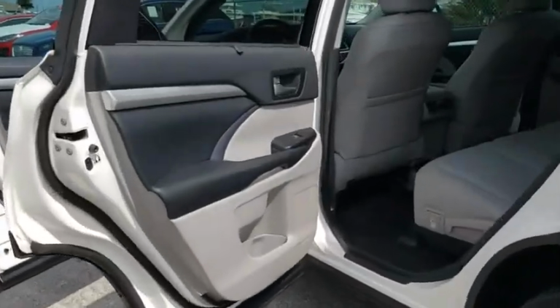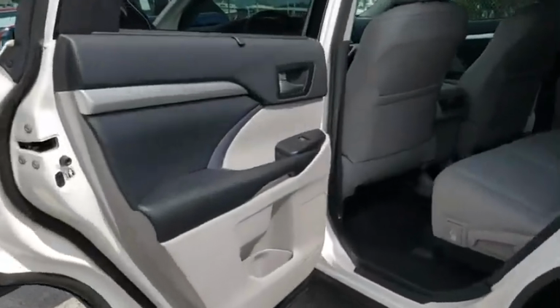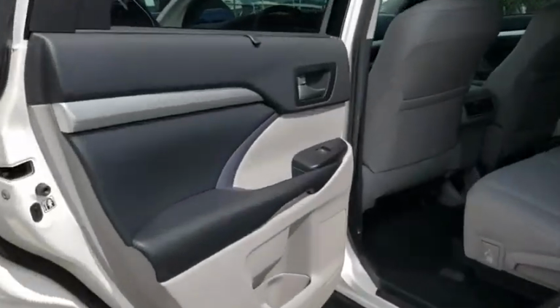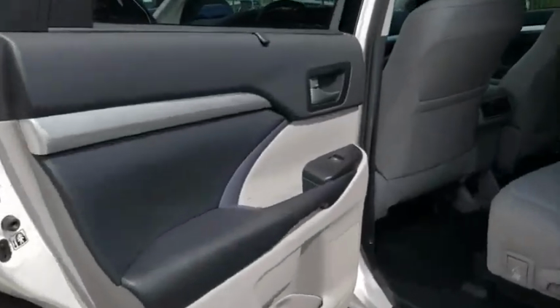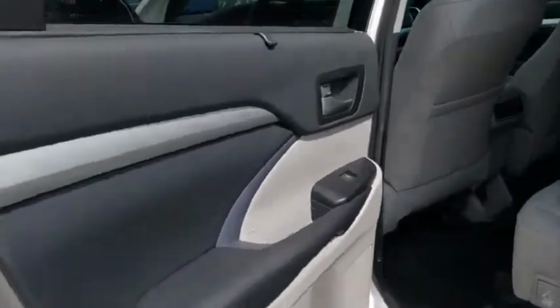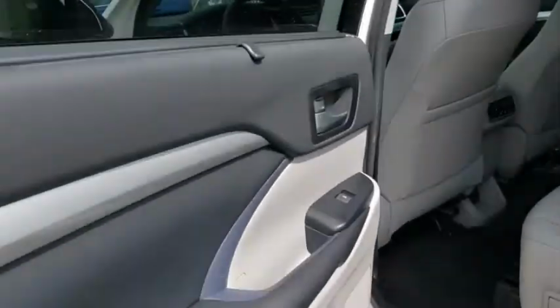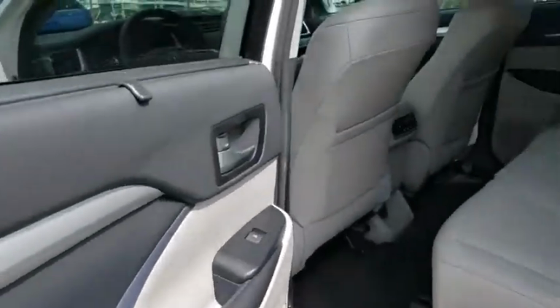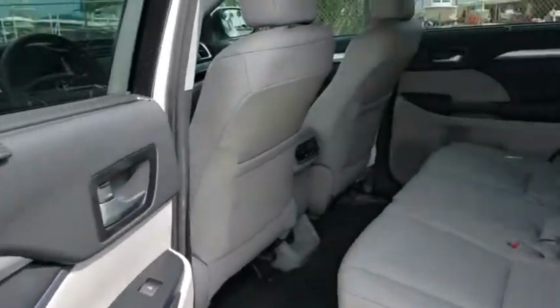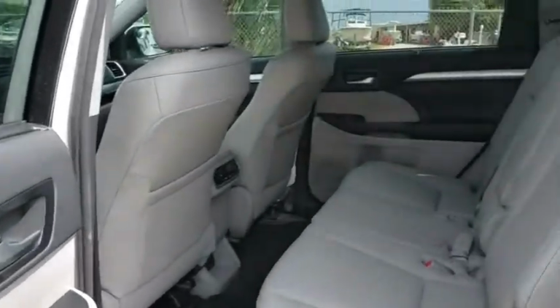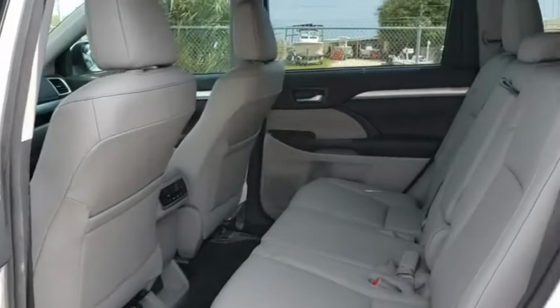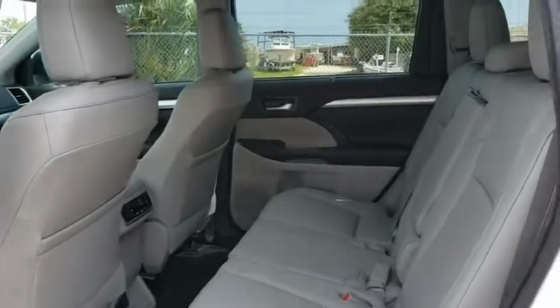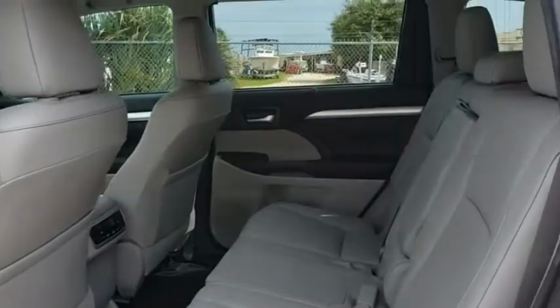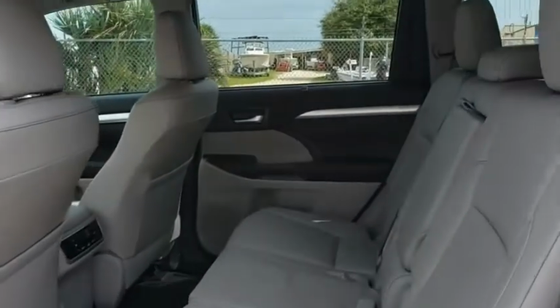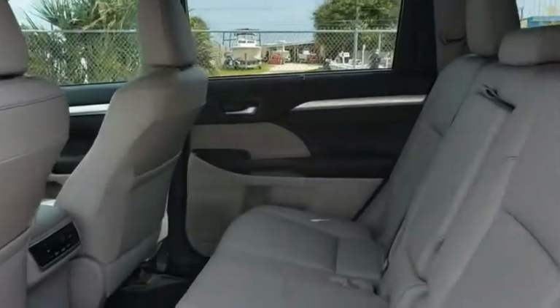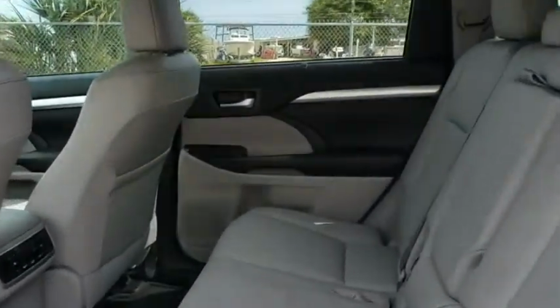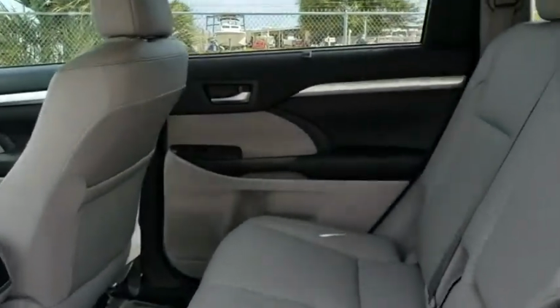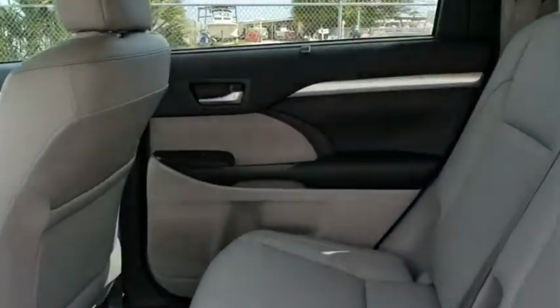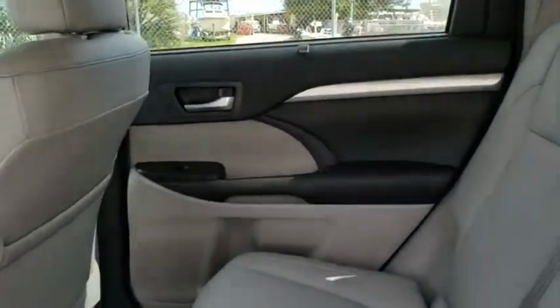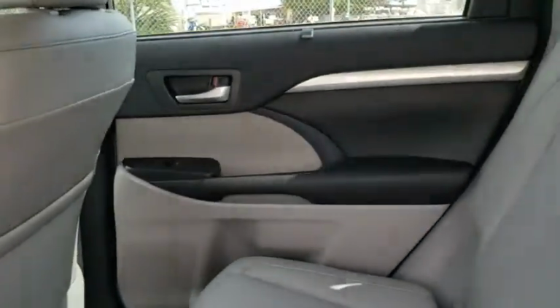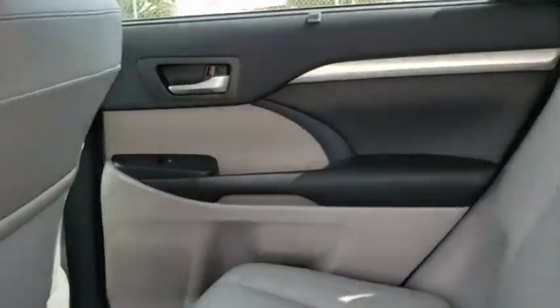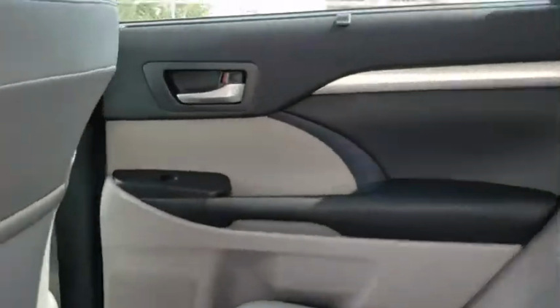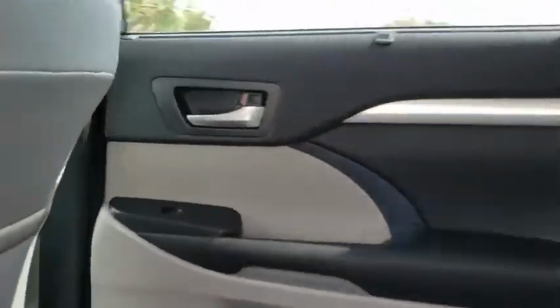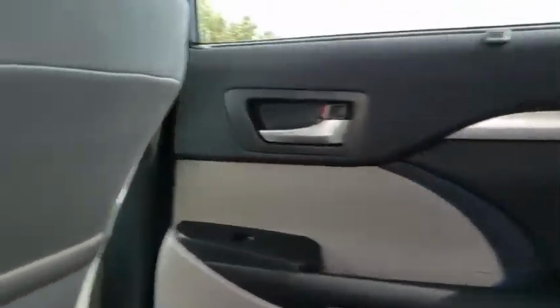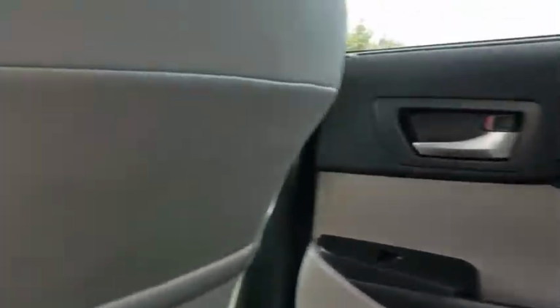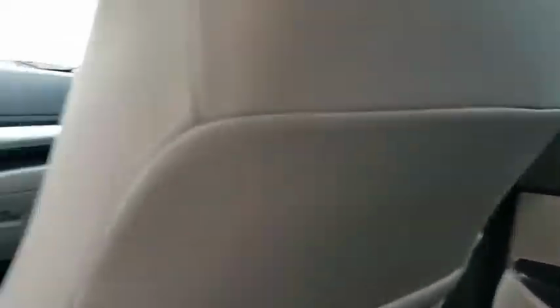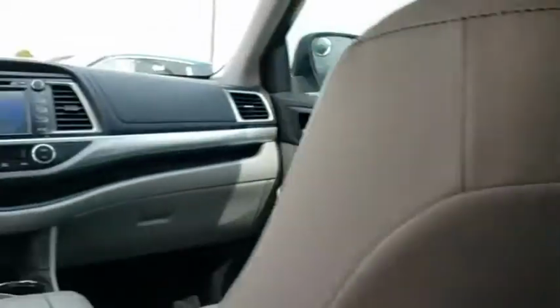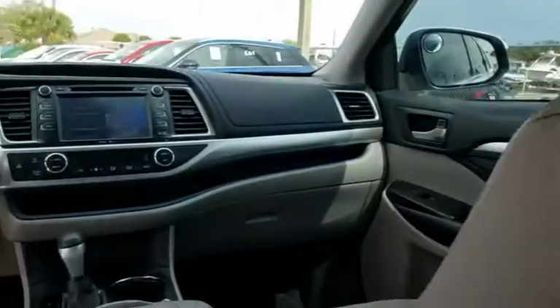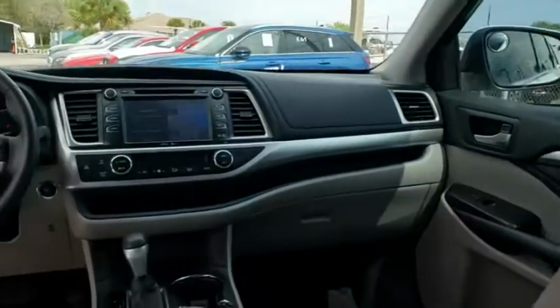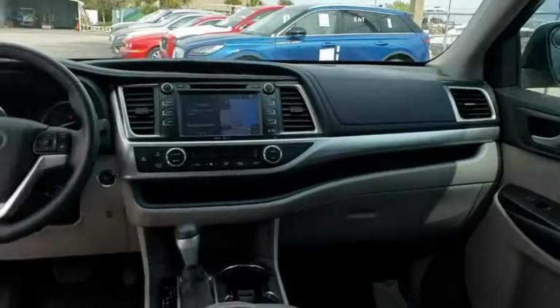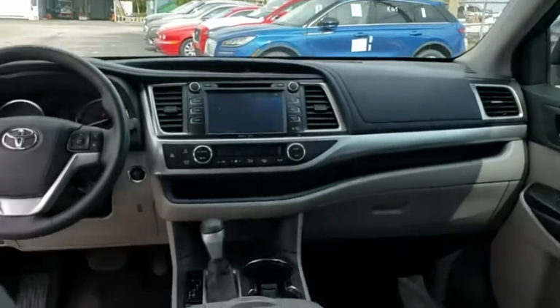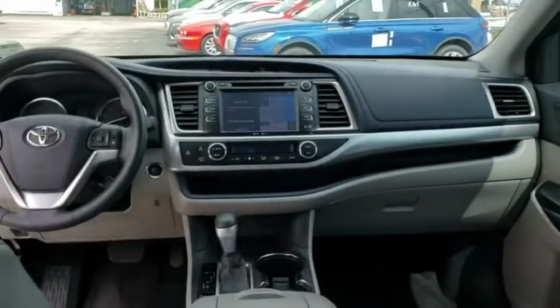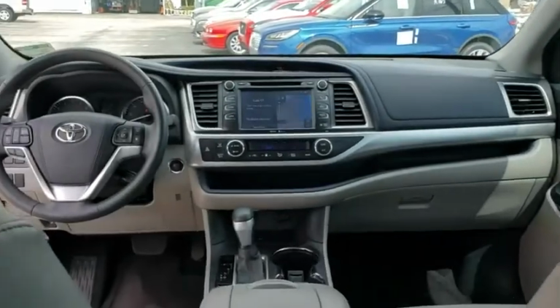Traction control, stability control, anti-lock braking system, leather wrapped steering wheel, Bluetooth, power steering, adjustable steering wheel, cruise control.